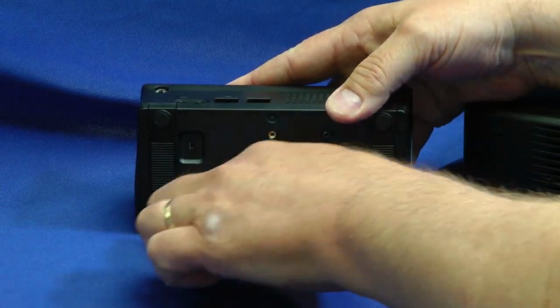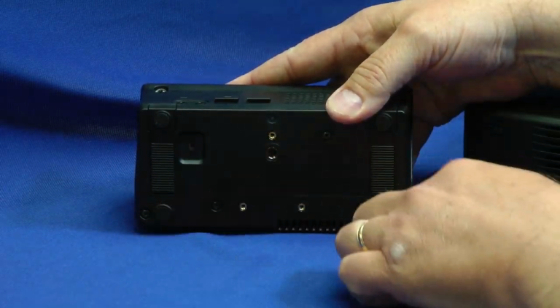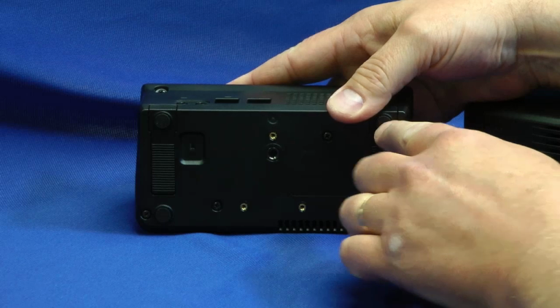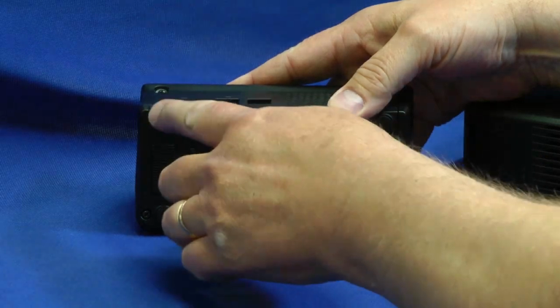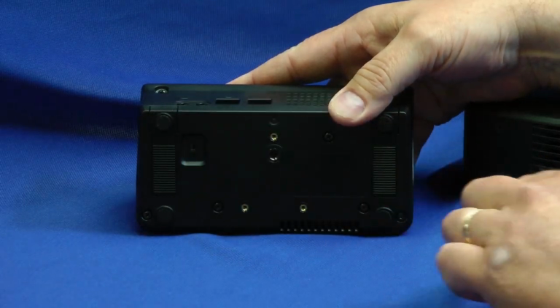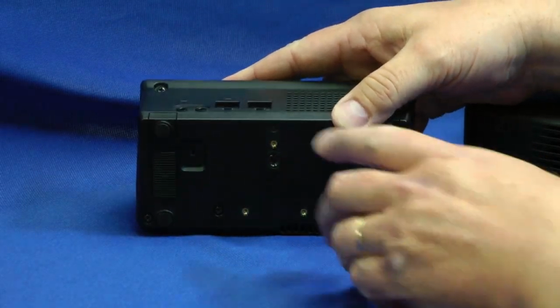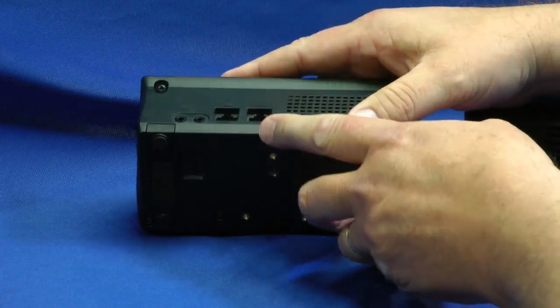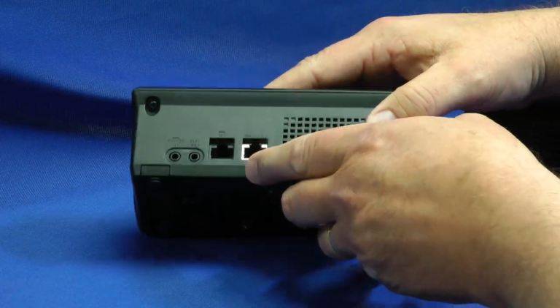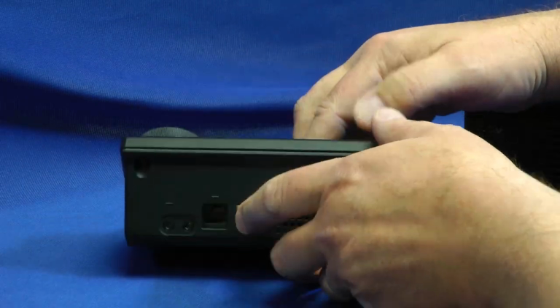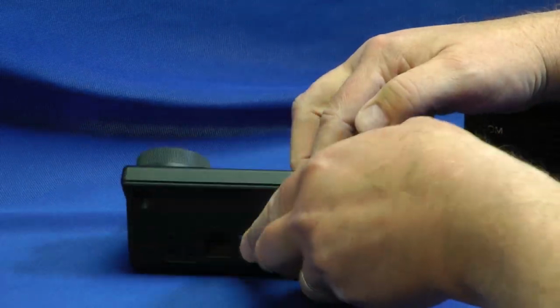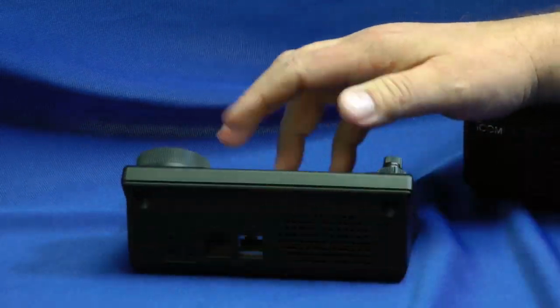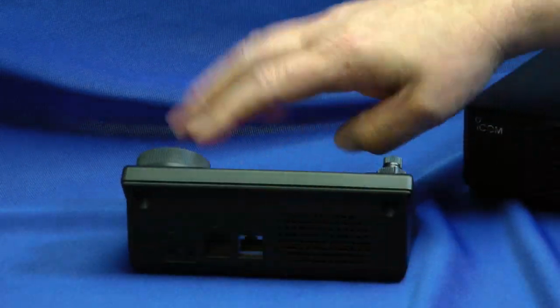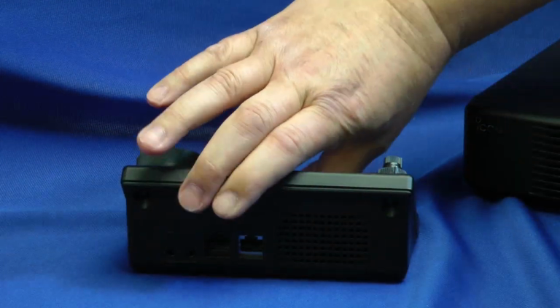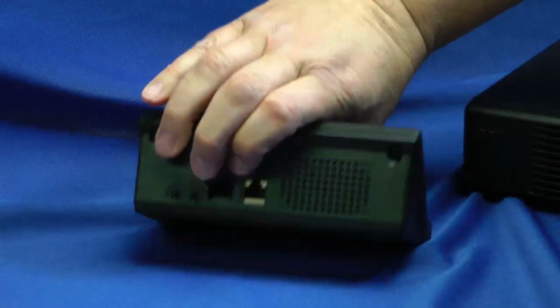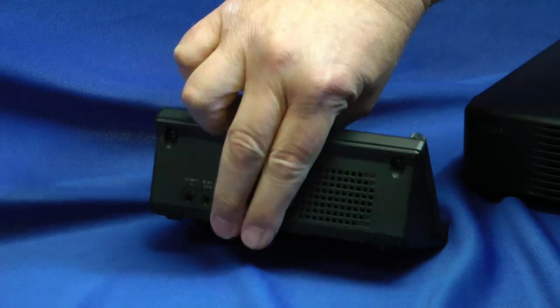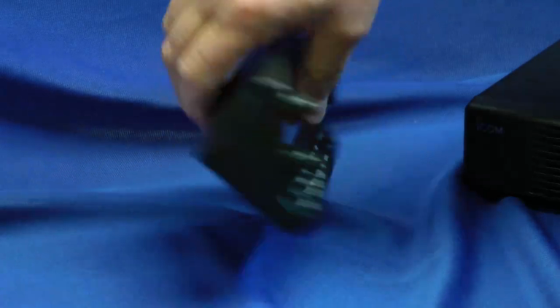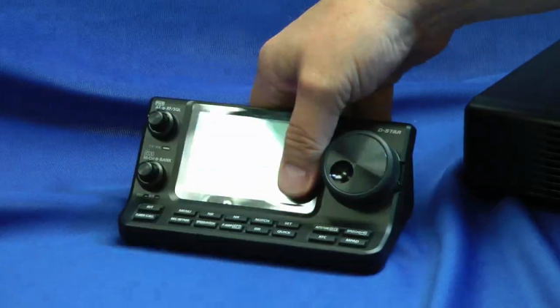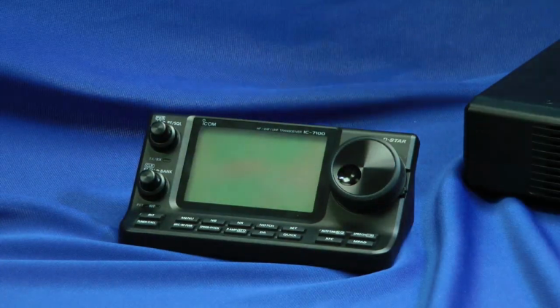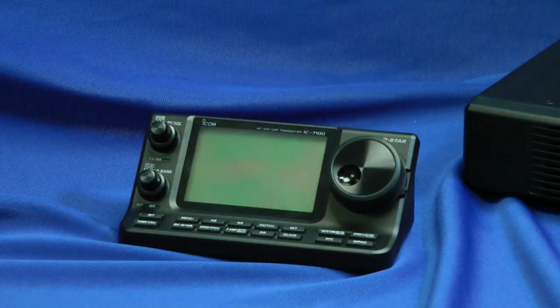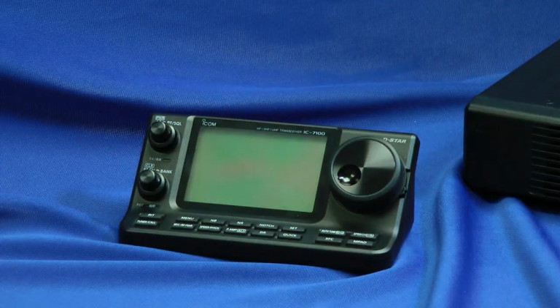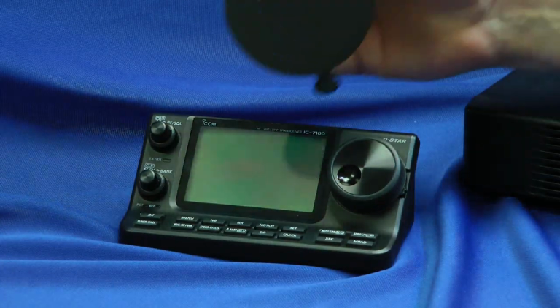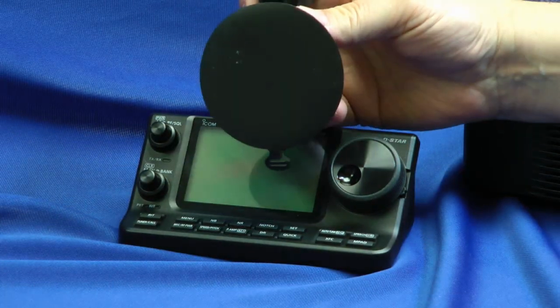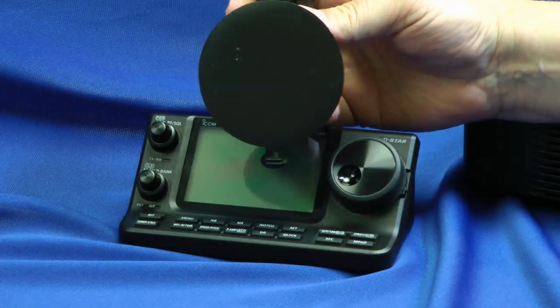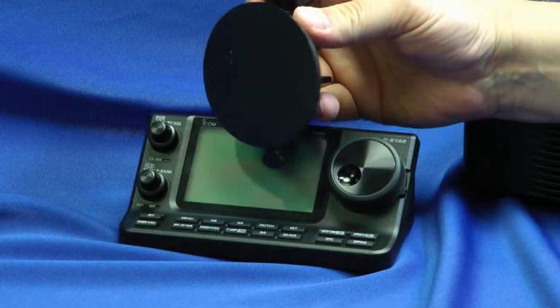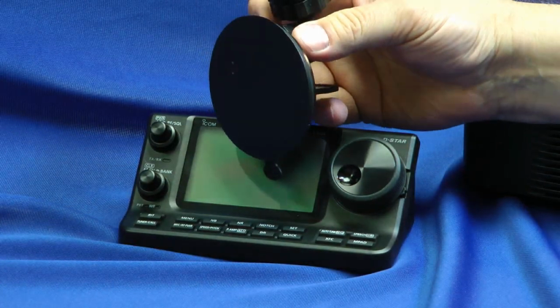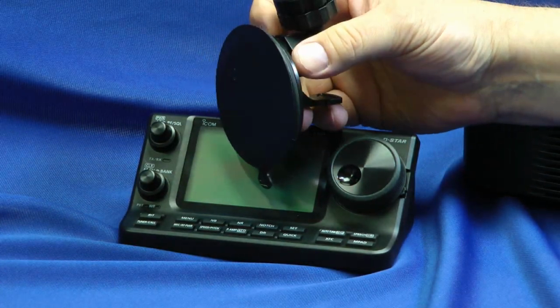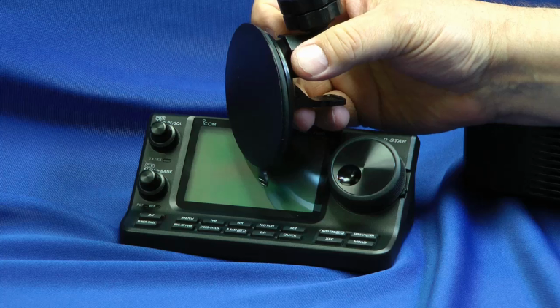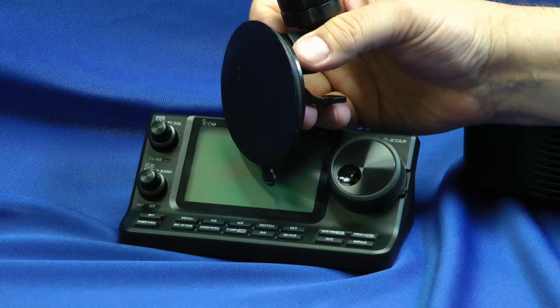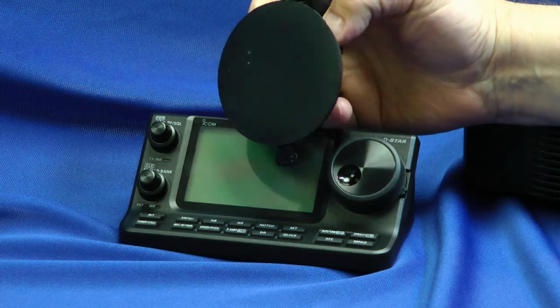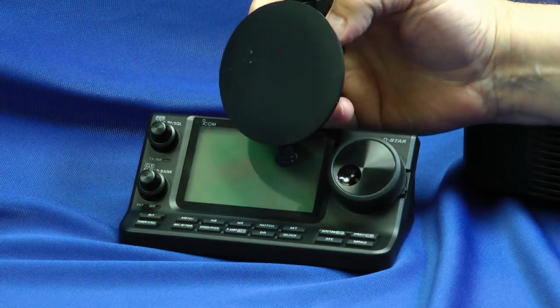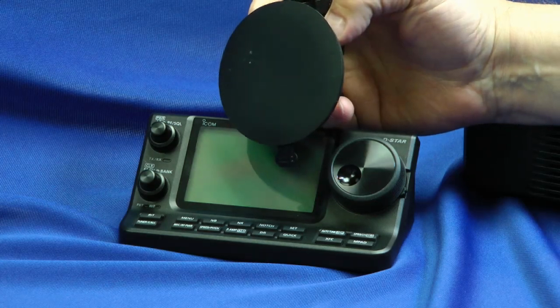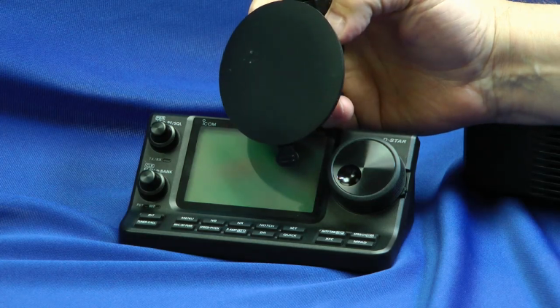A little rubber feet keeps the control unit from moving about the table. Or, you can actually take this control unit and attach it to your windshield using this suction cup device. Now let's take a look at the main unit.